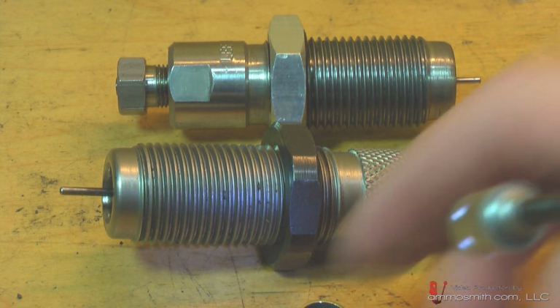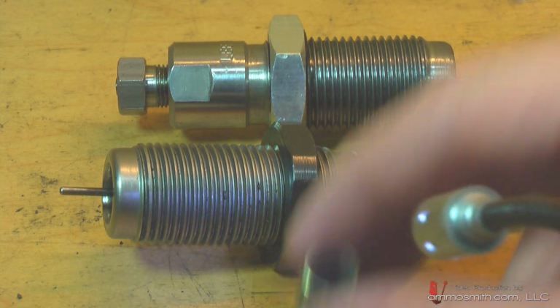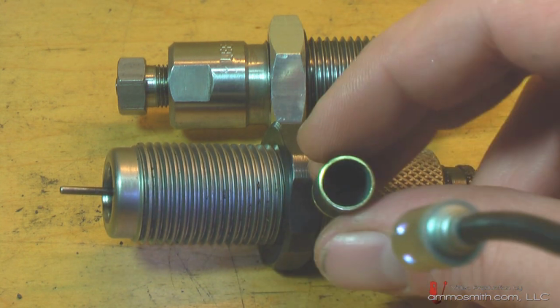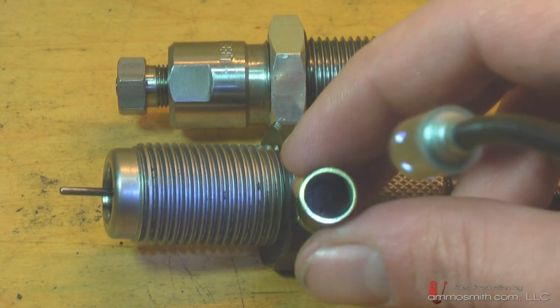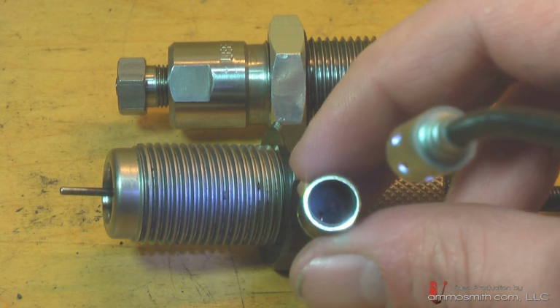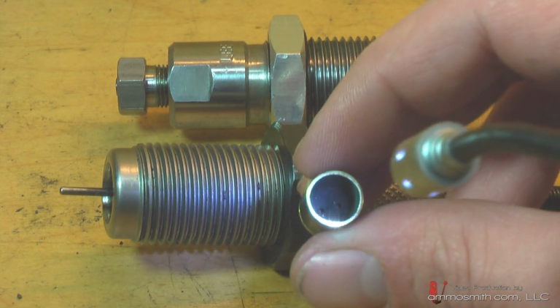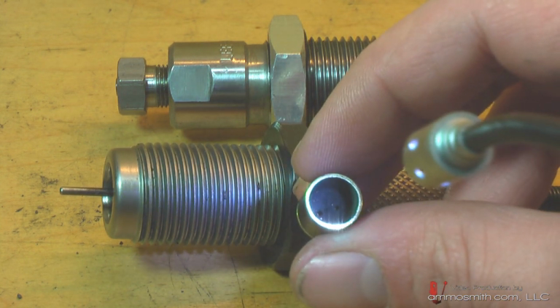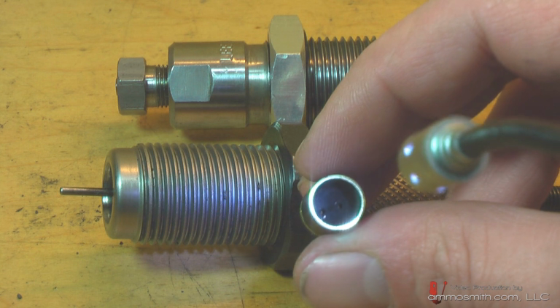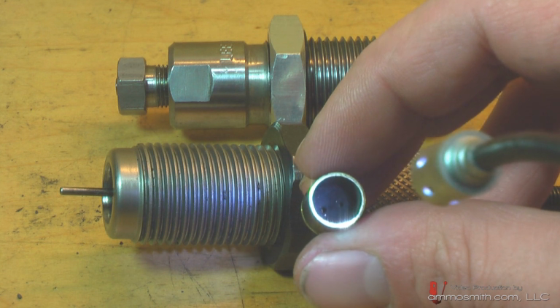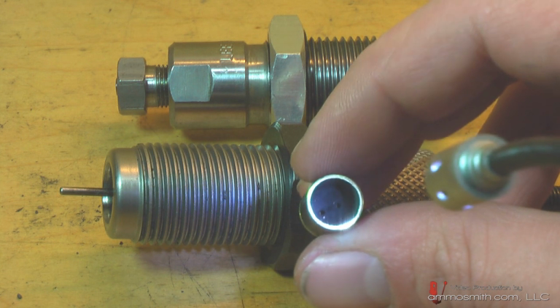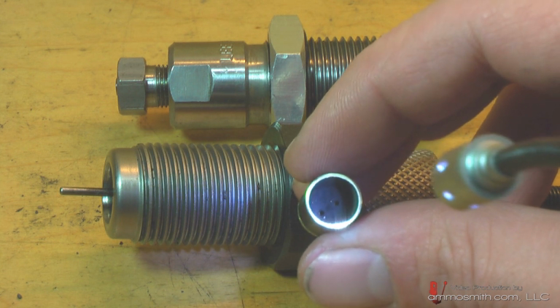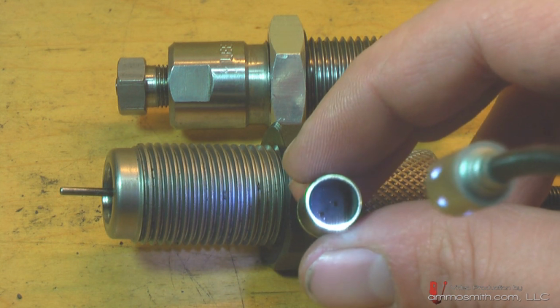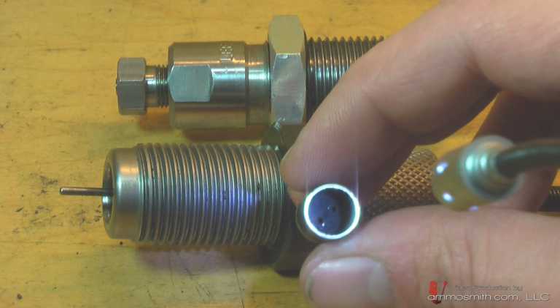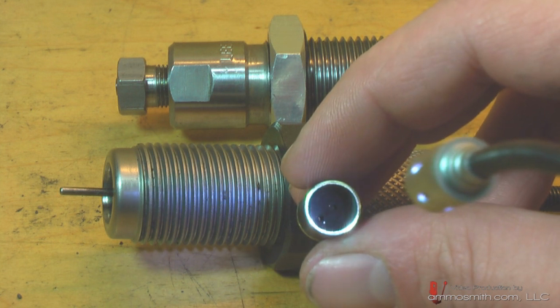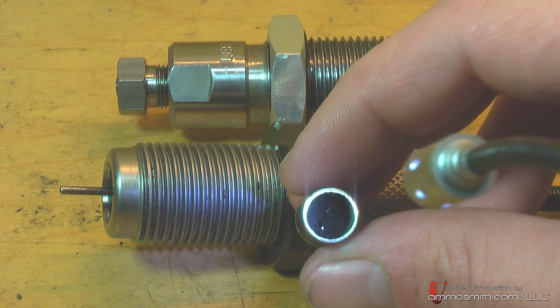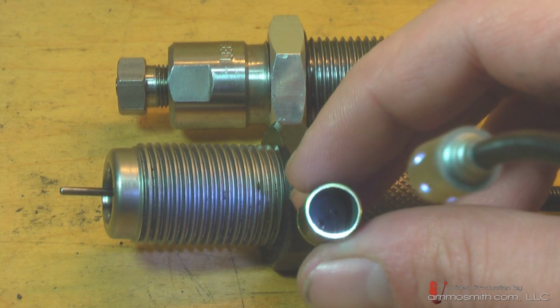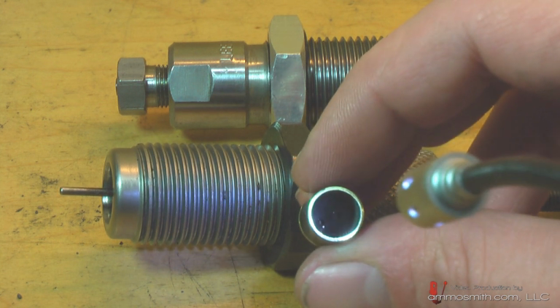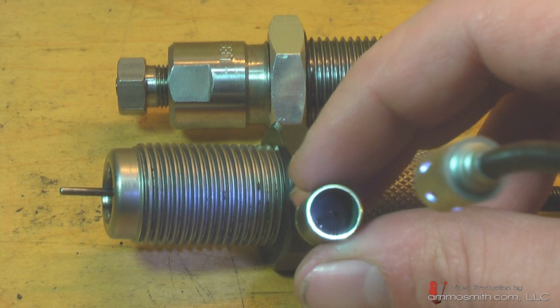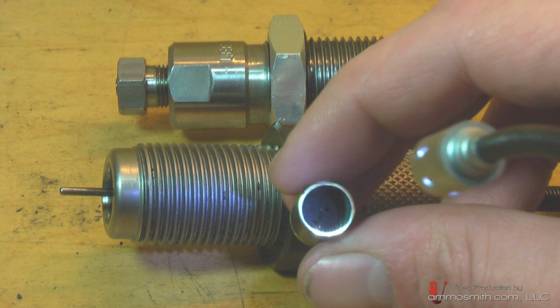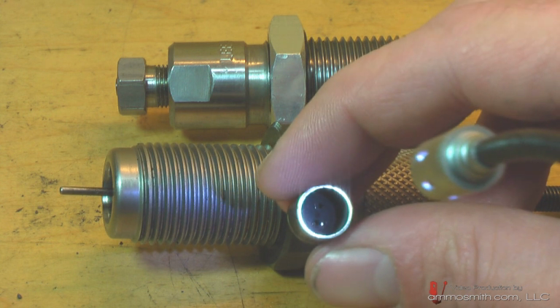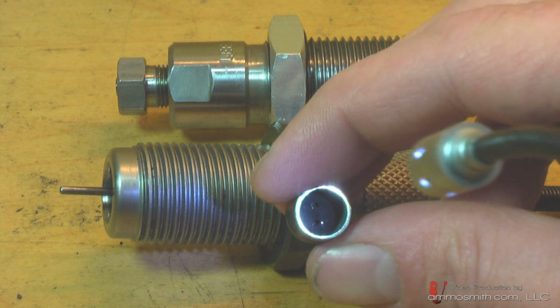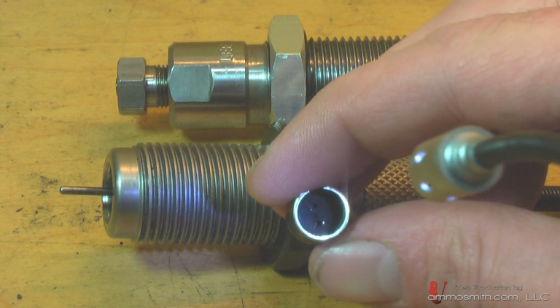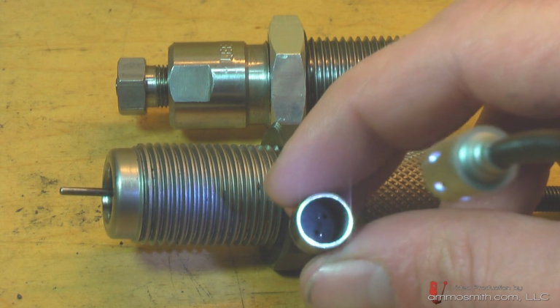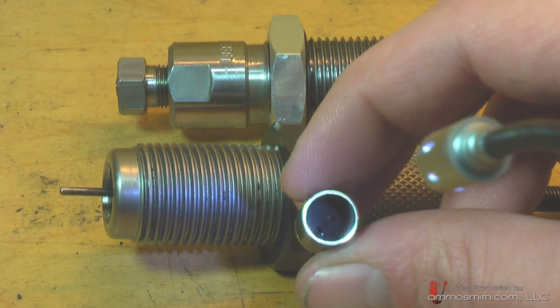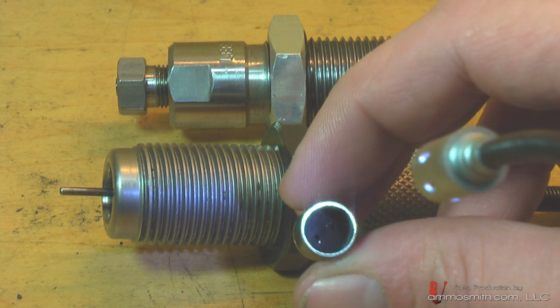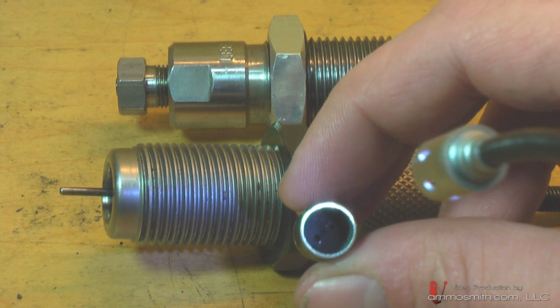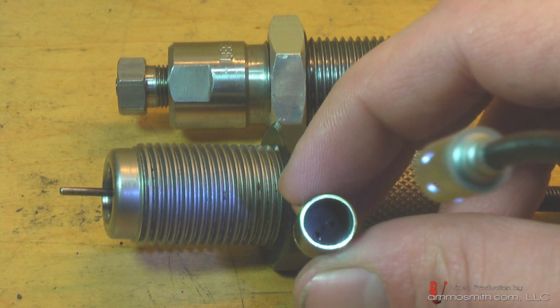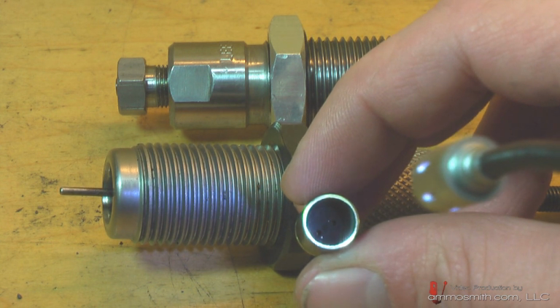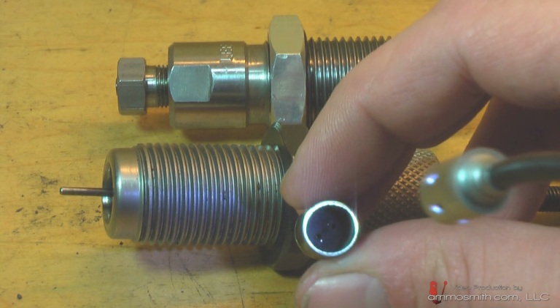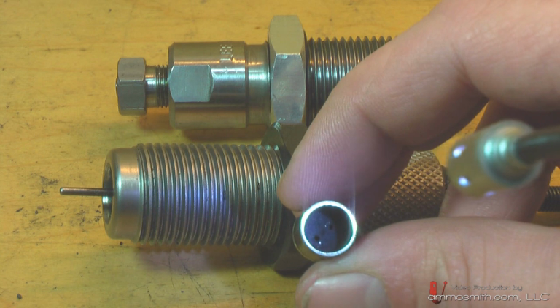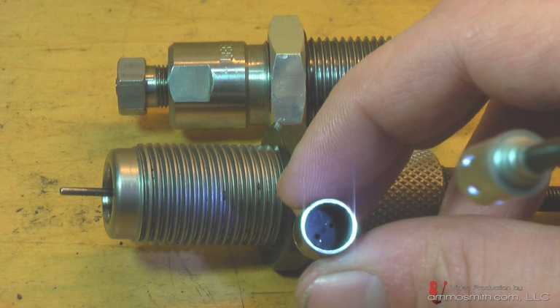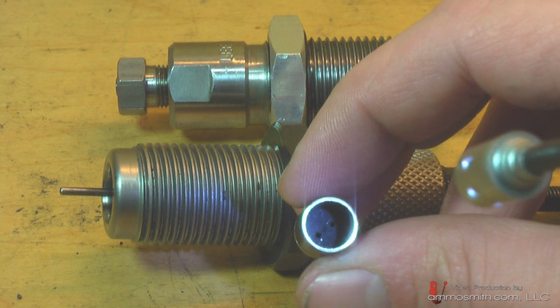Now the 7.62x39 brass - as we're looking into it, we see two holes on either side of the case, and this cannot be deprimed with the standard die set.